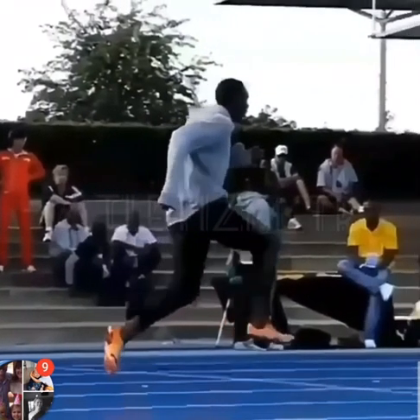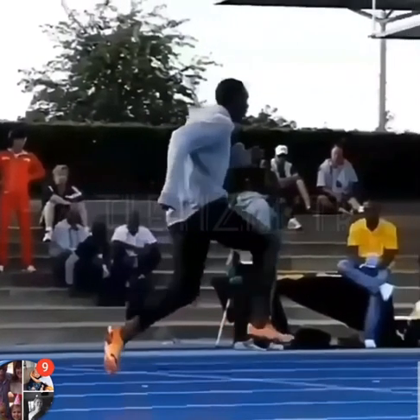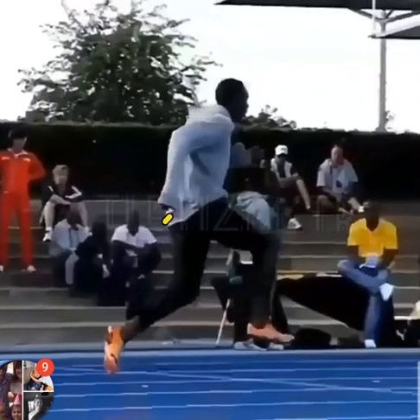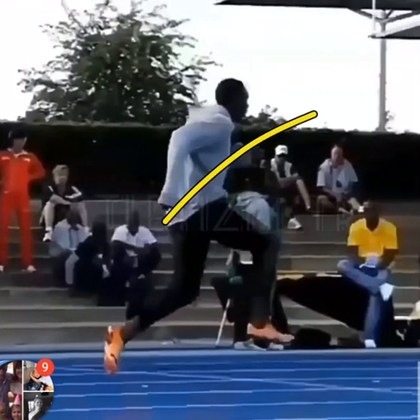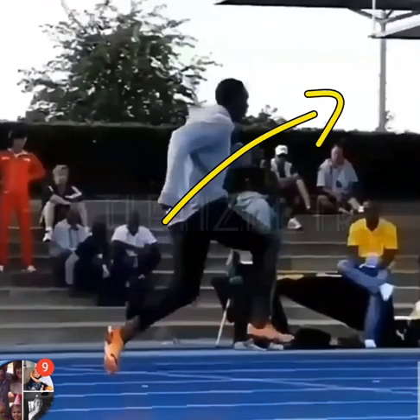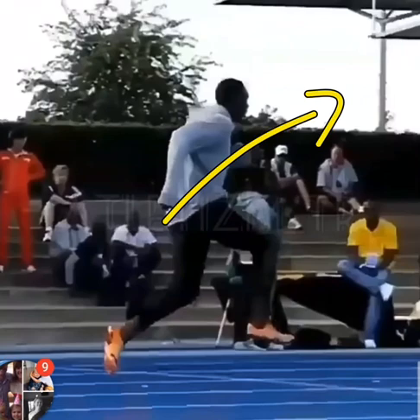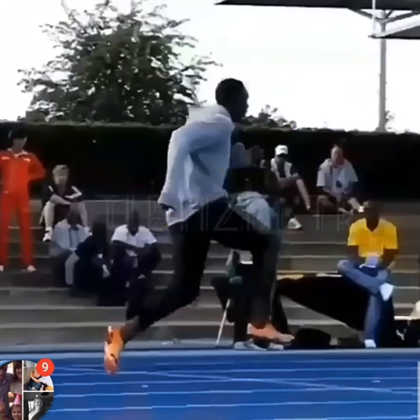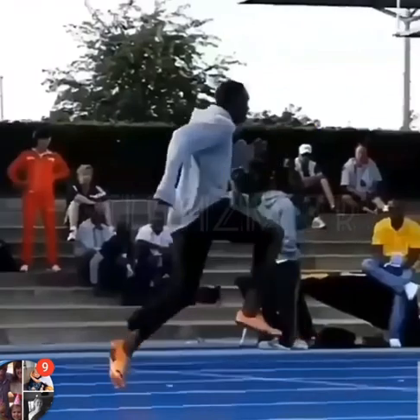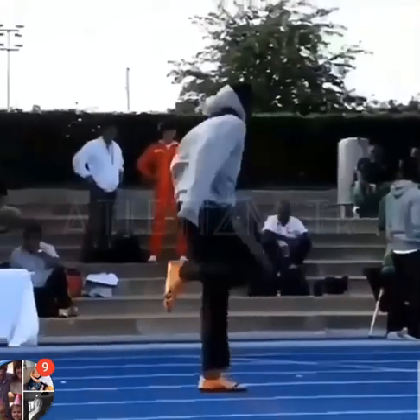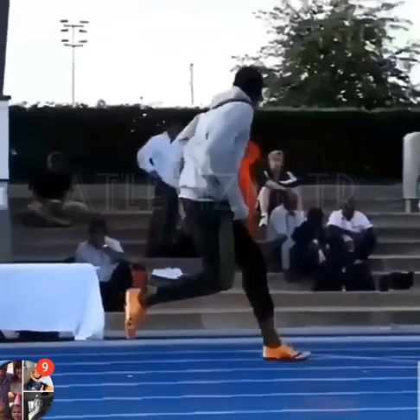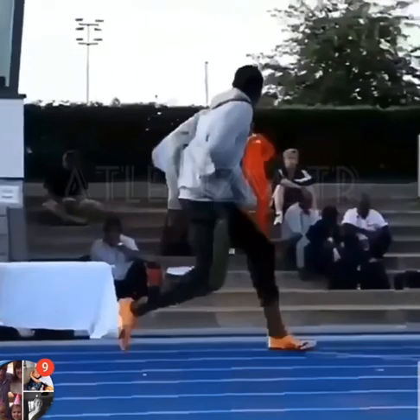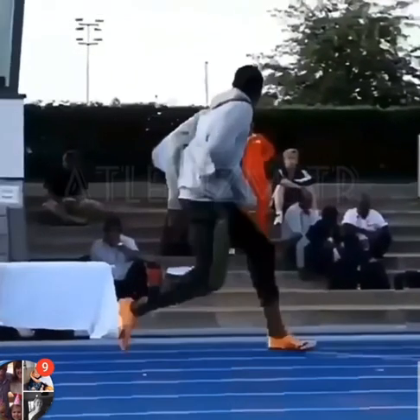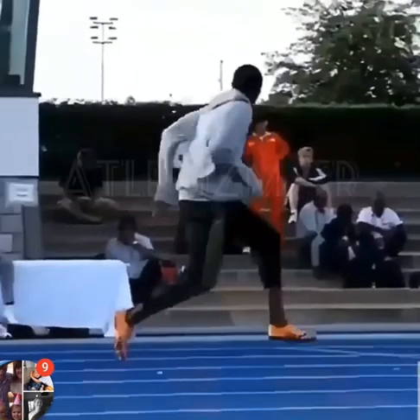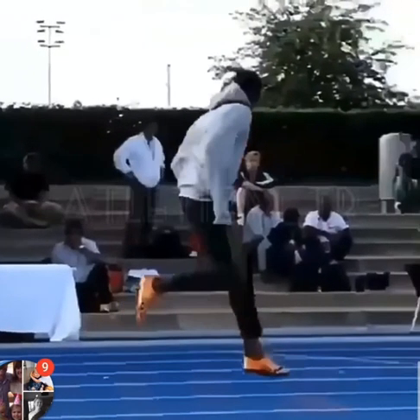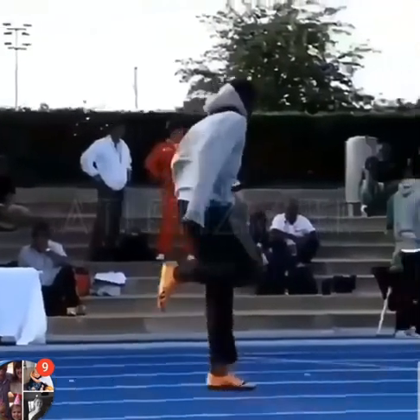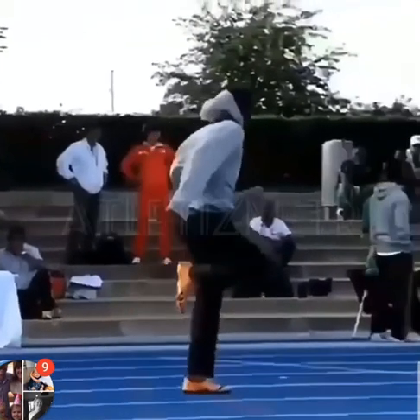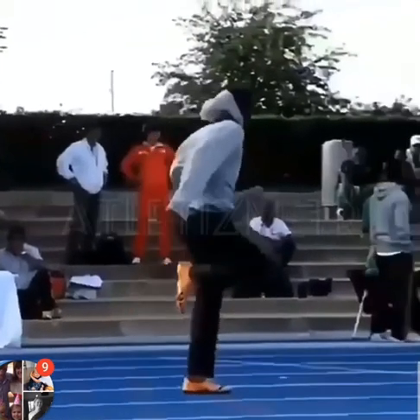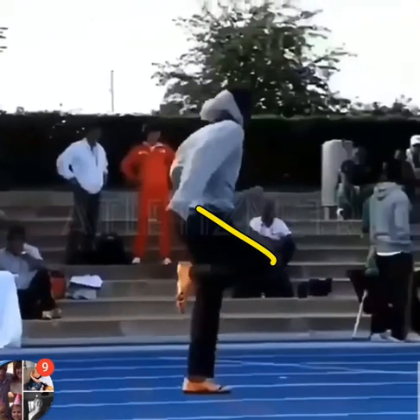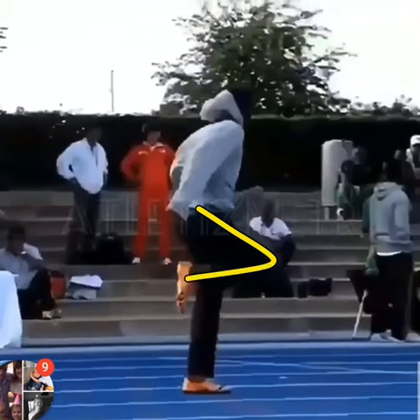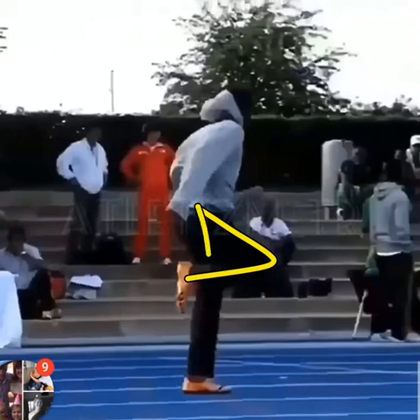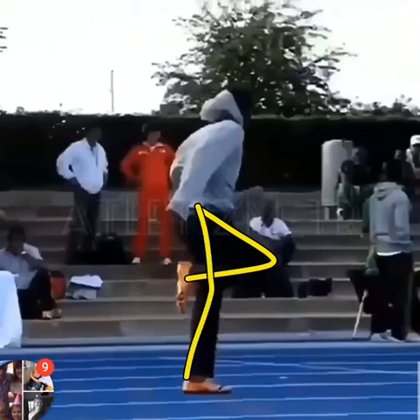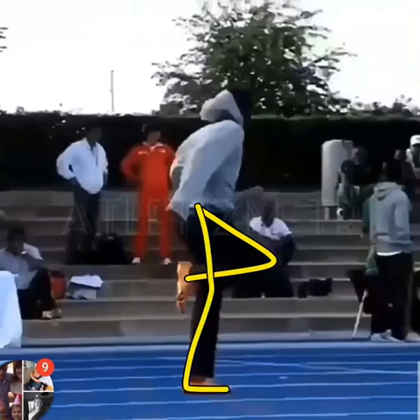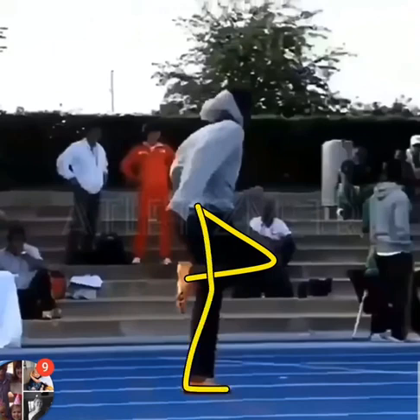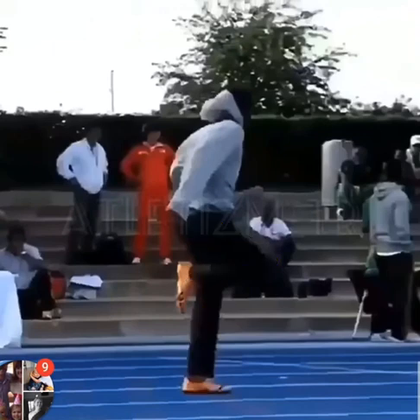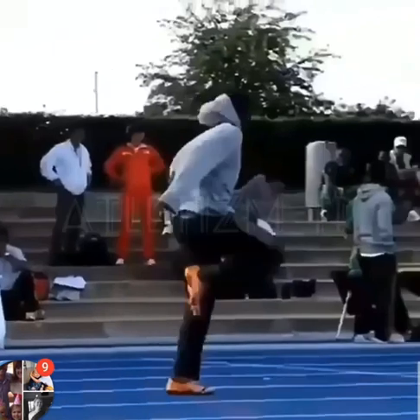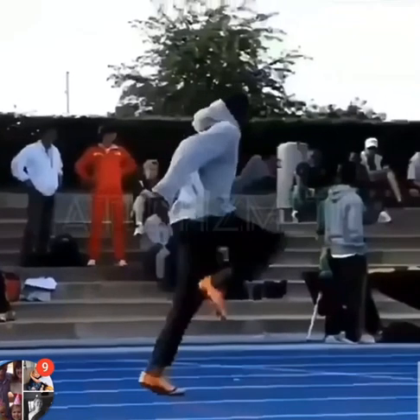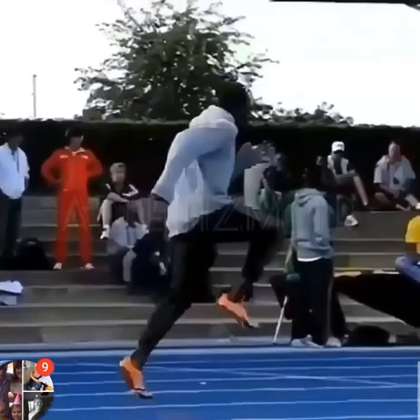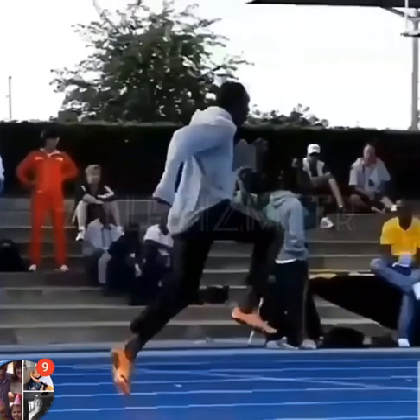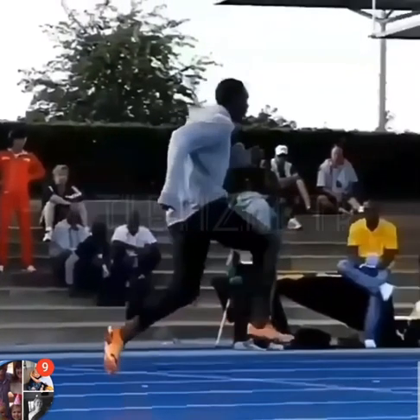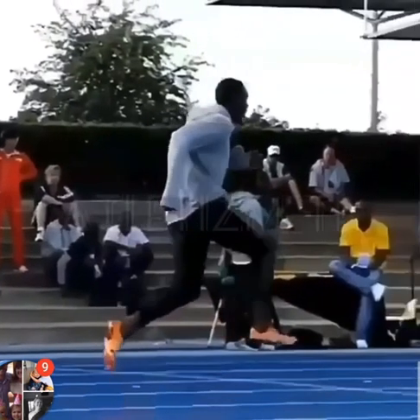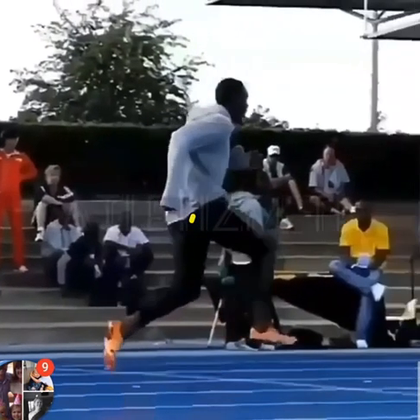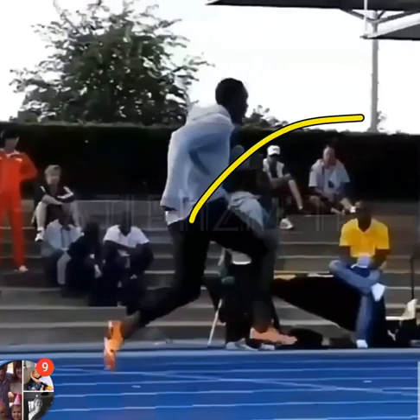So you go and look at that vertical movement as a result of getting in this advanced position. And he just takes off, okay.